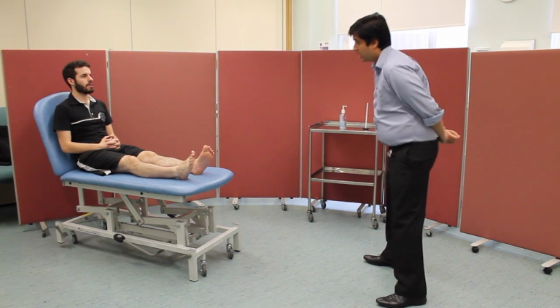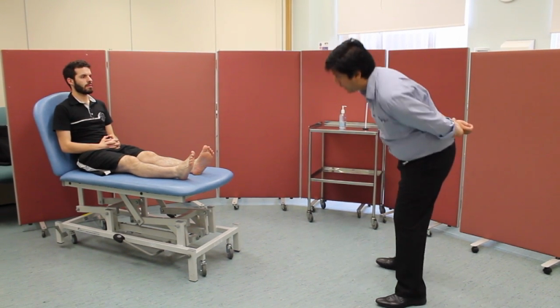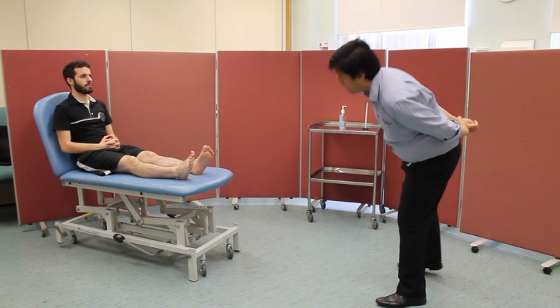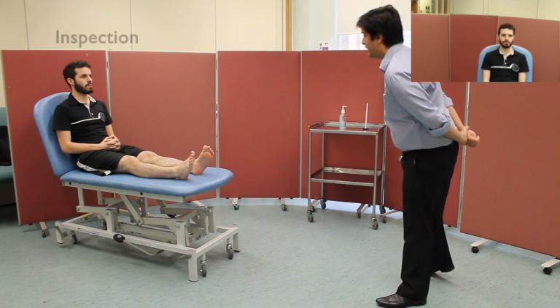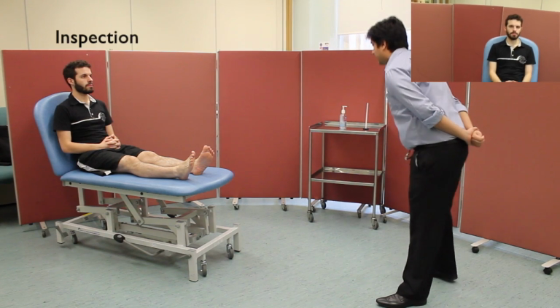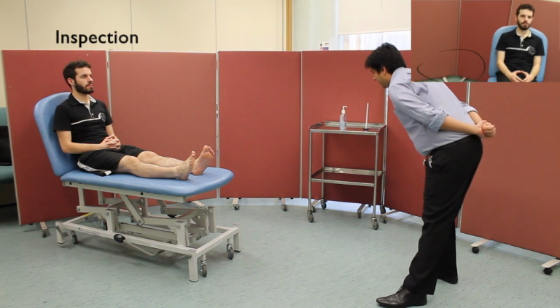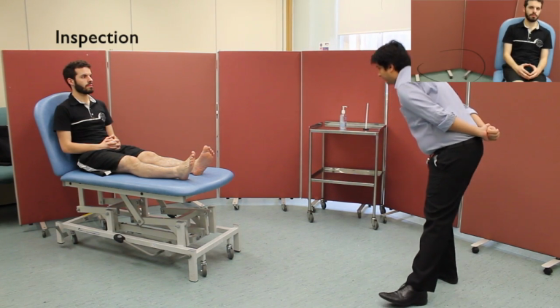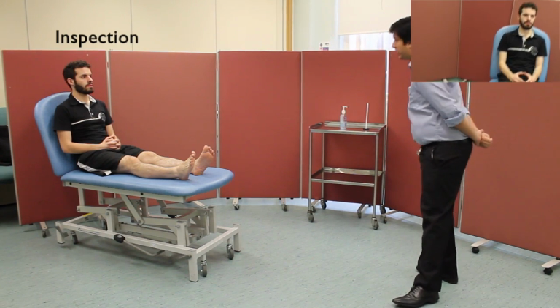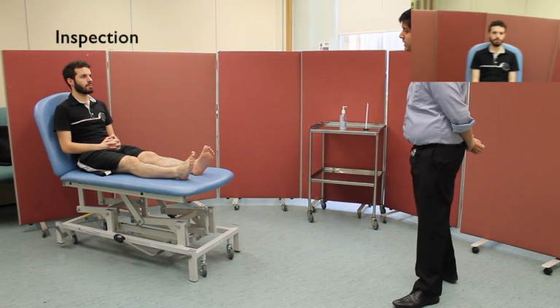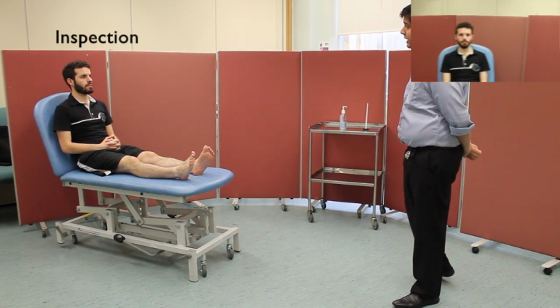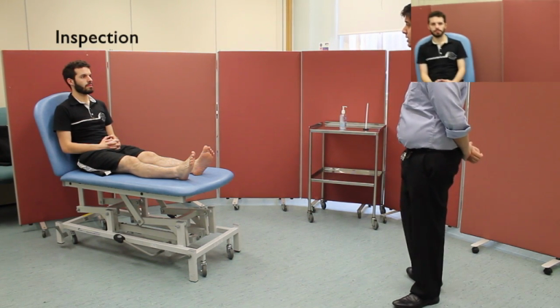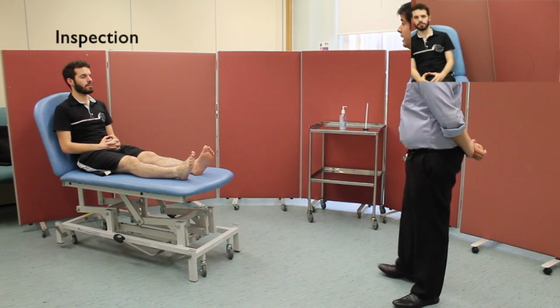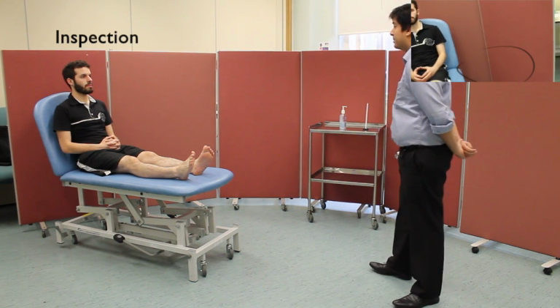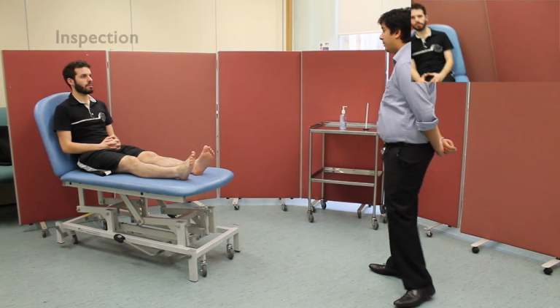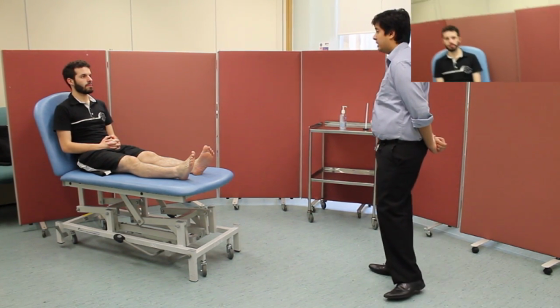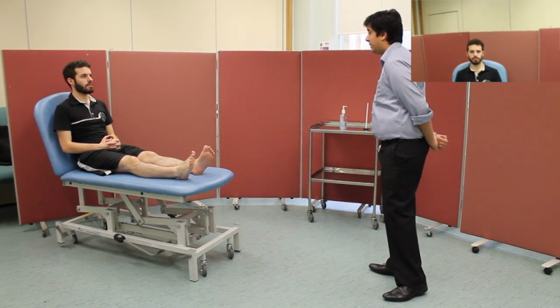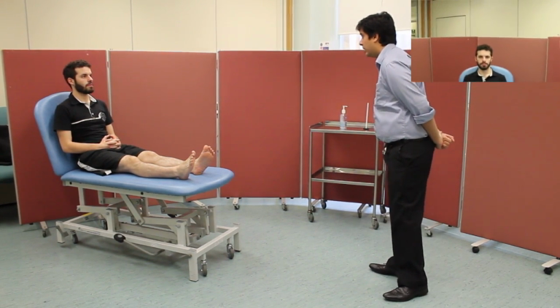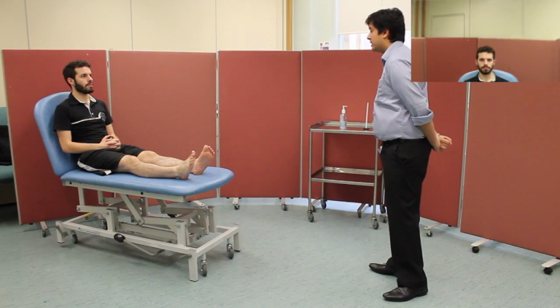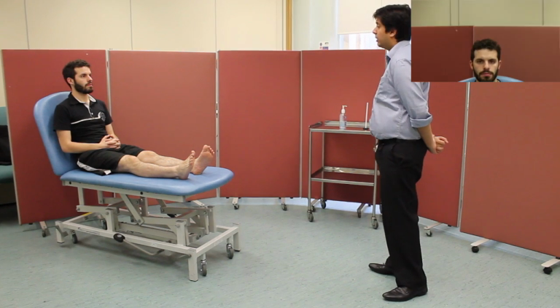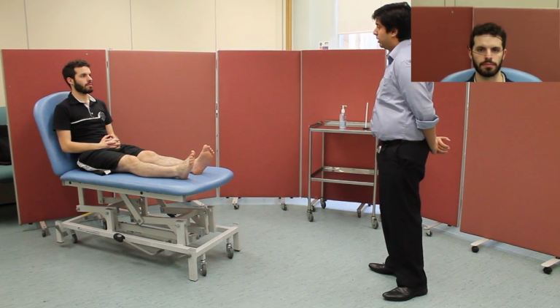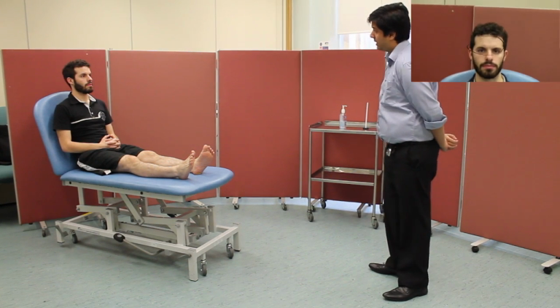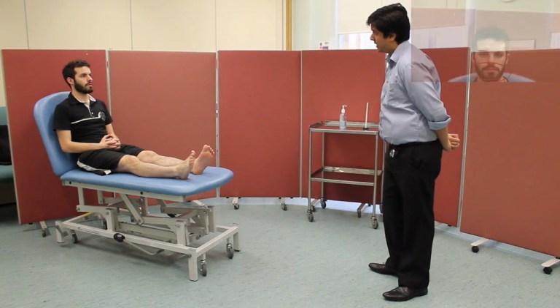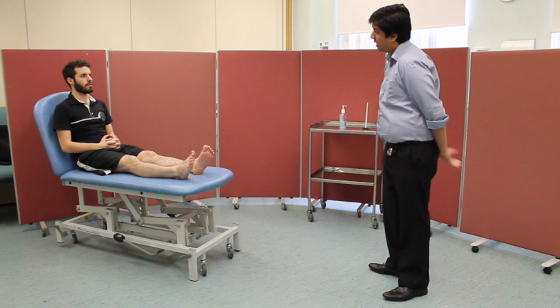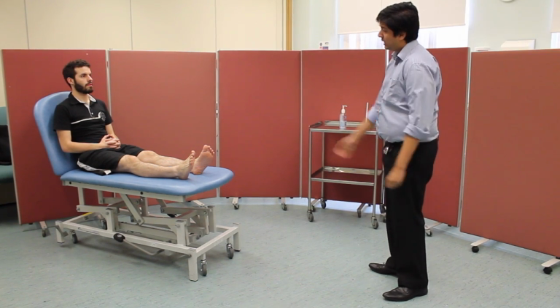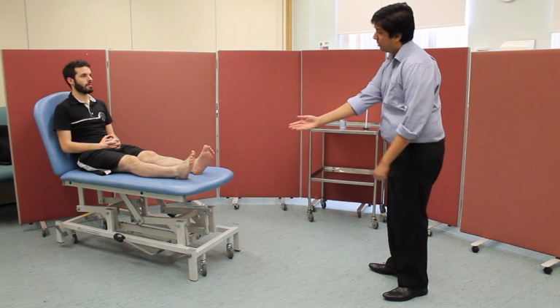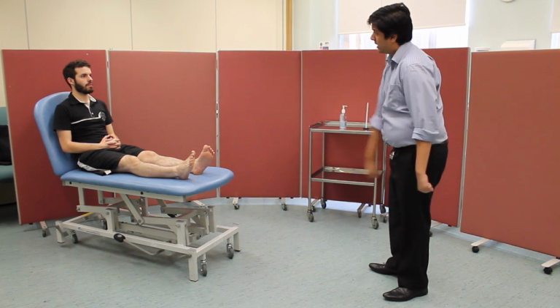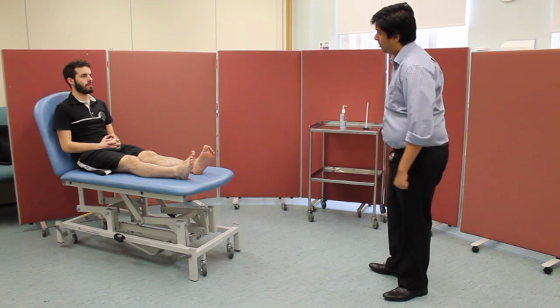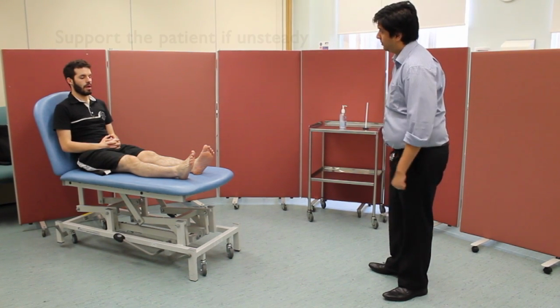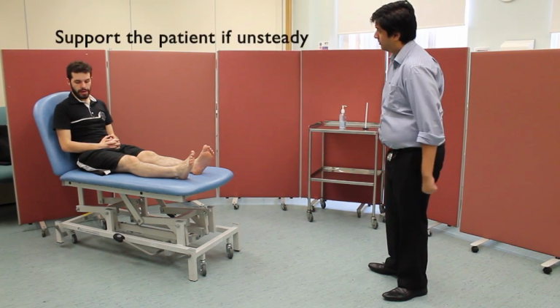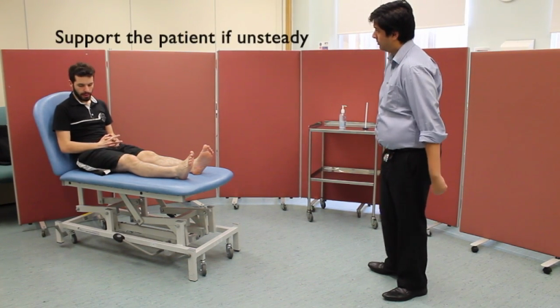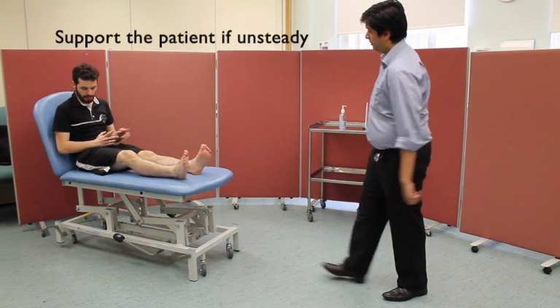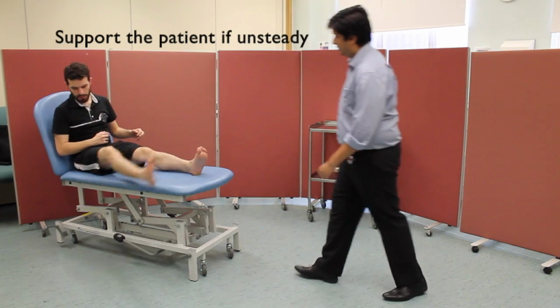Looking around the bed, there are no signs of any walking aids or medications. Observing the patient, he appears well and there are no gross neurological deficits. The patient confirms they don't need any help standing up.